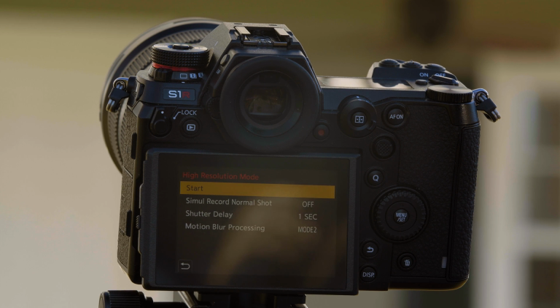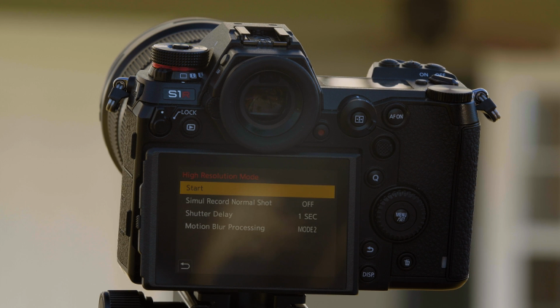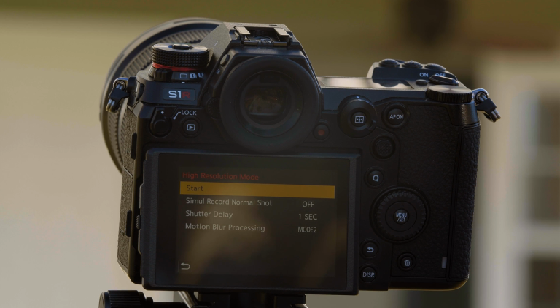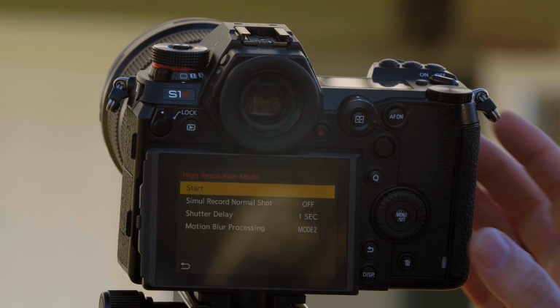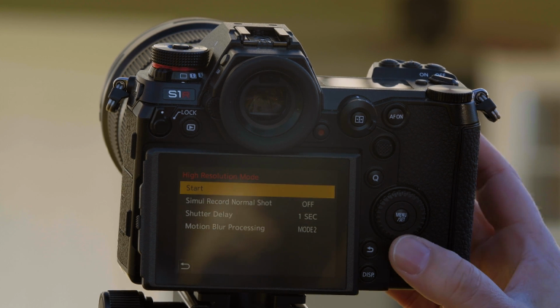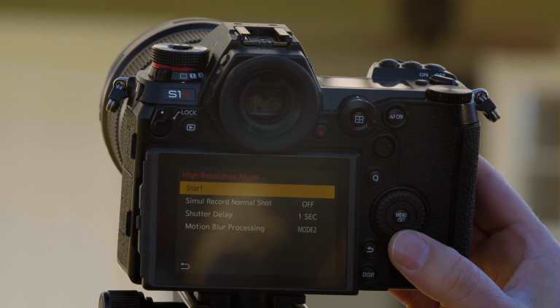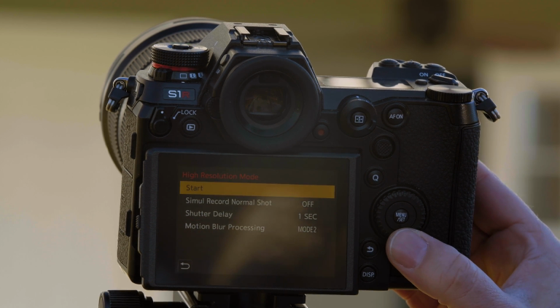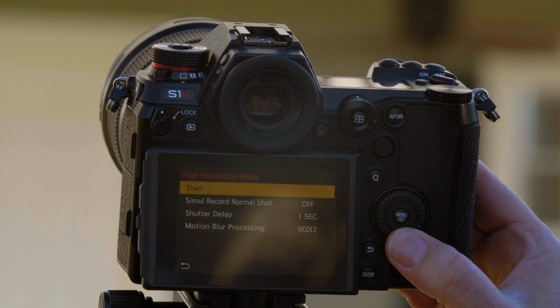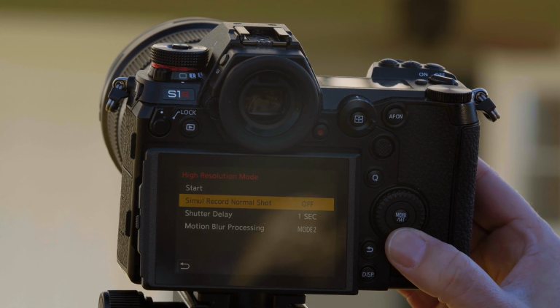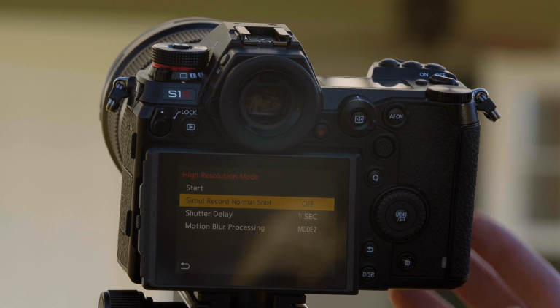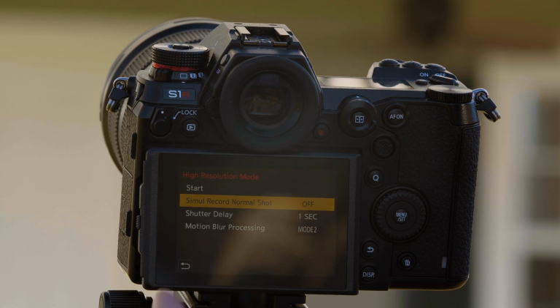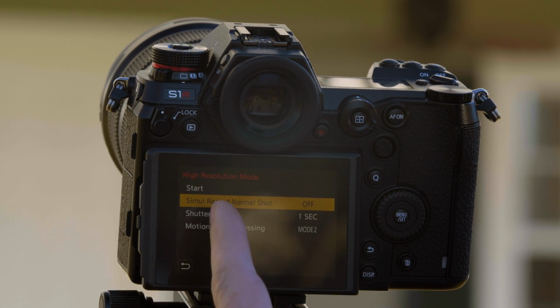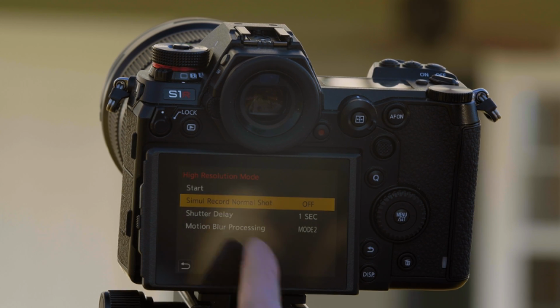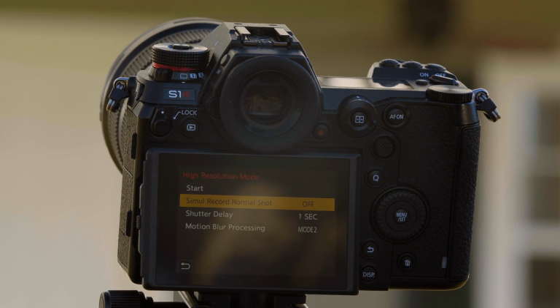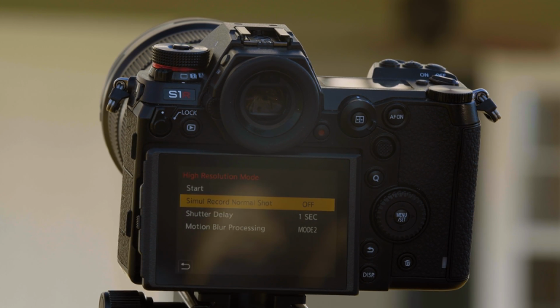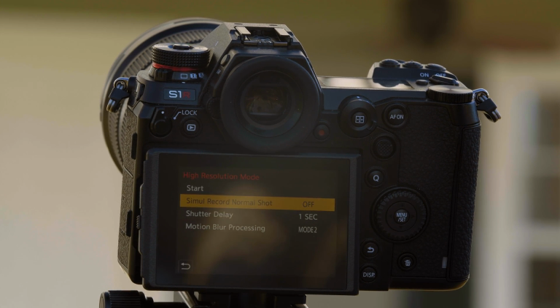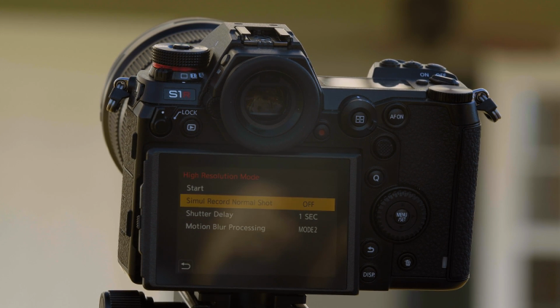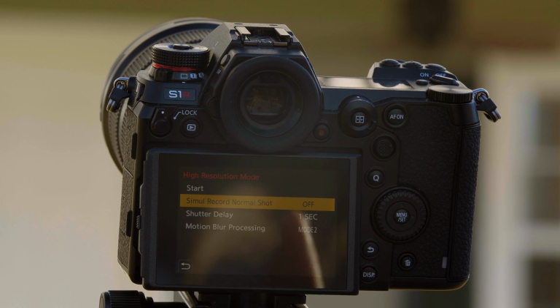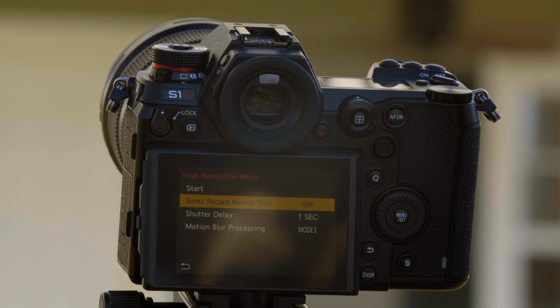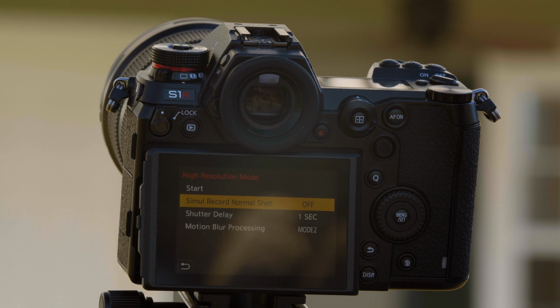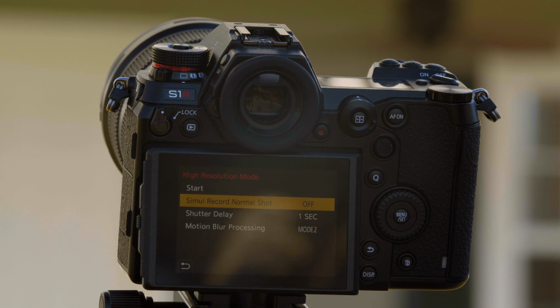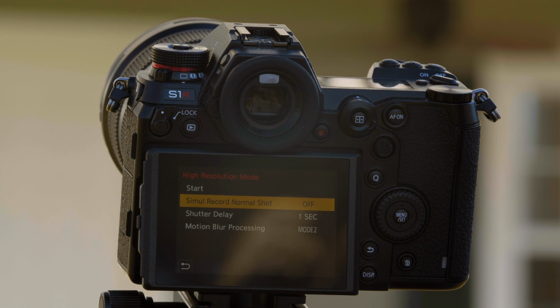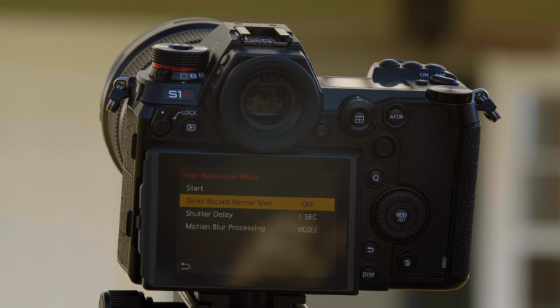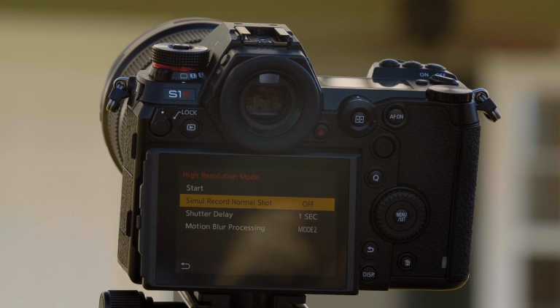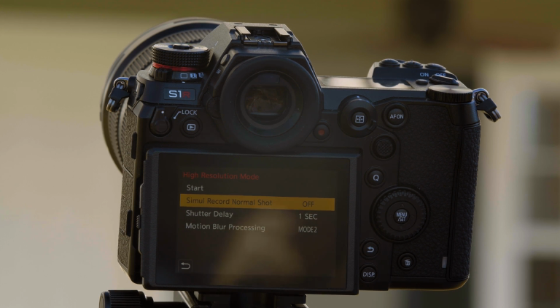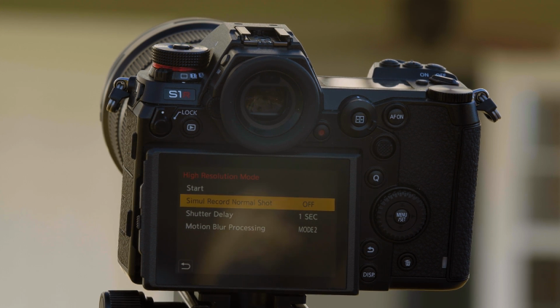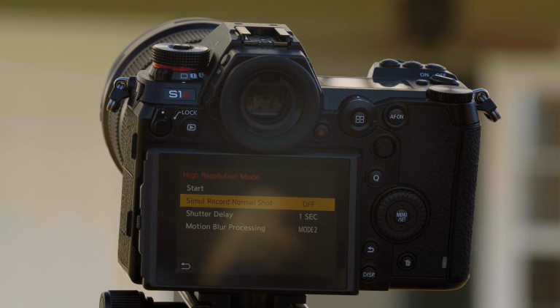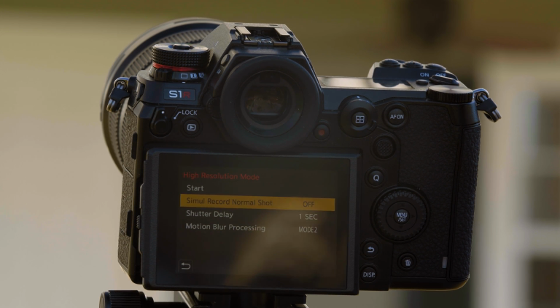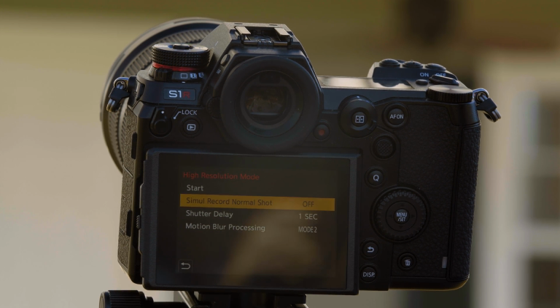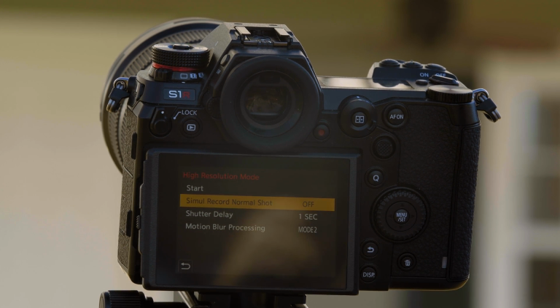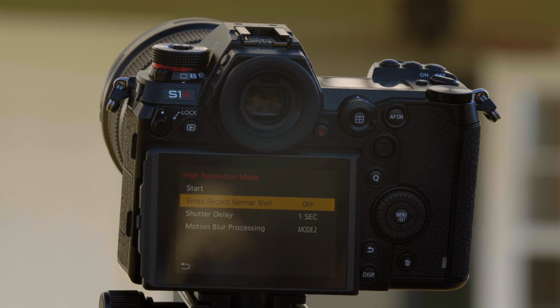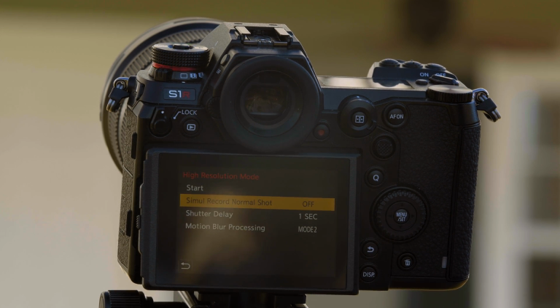Once in high-resolution mode, you have the option of having the camera take a high-res image and then also store a standard resolution image at the same time.